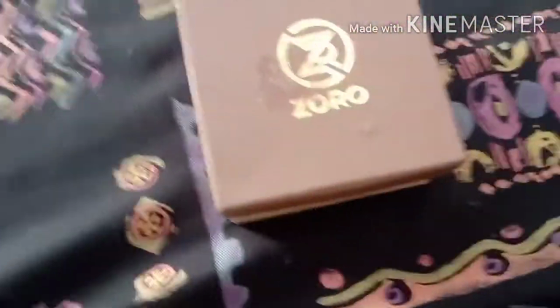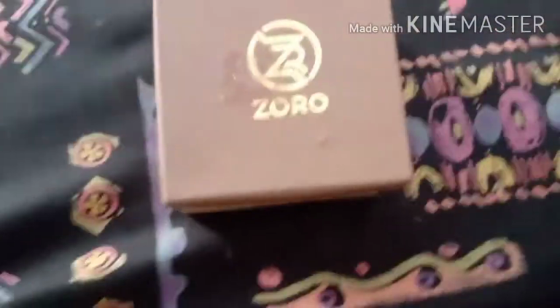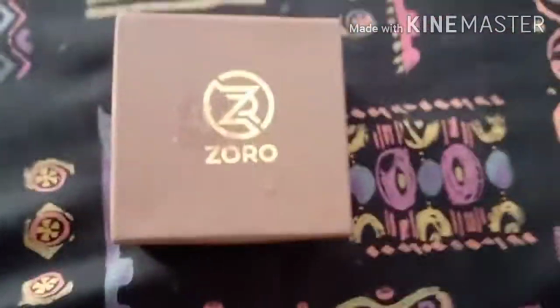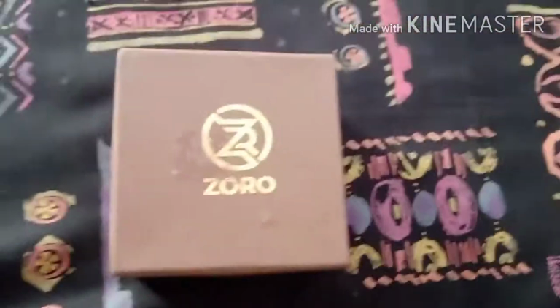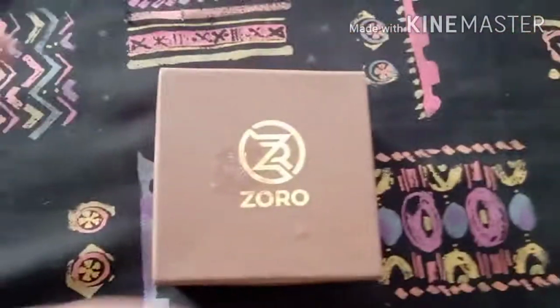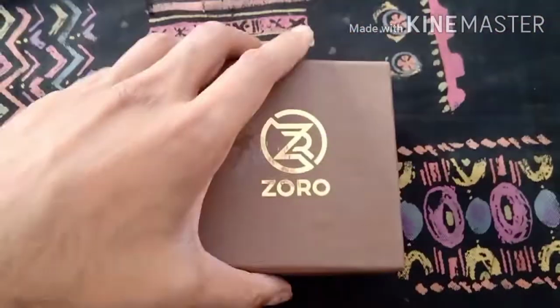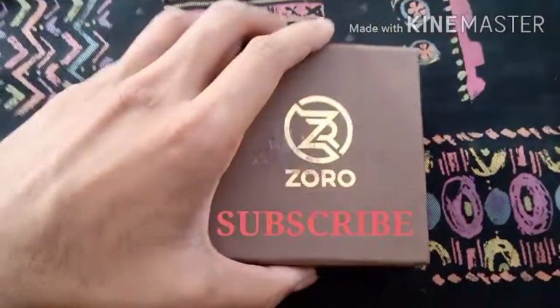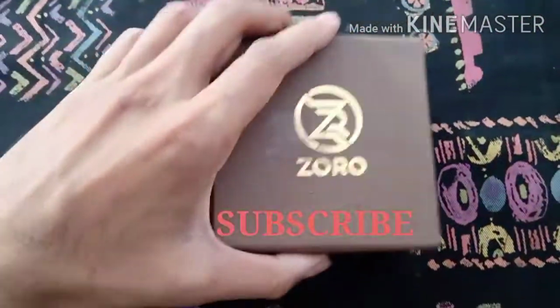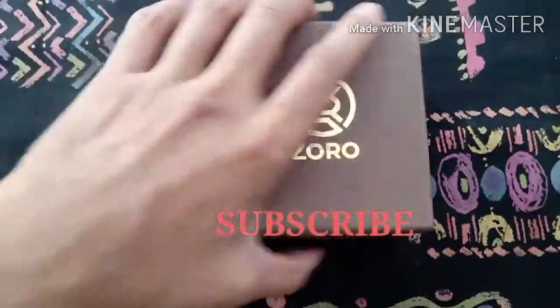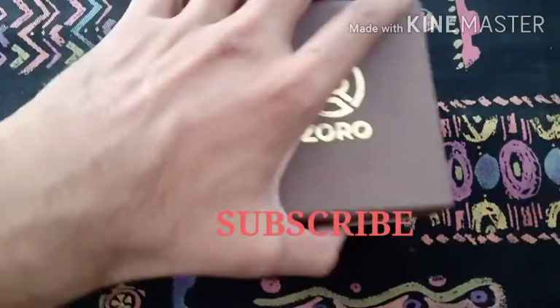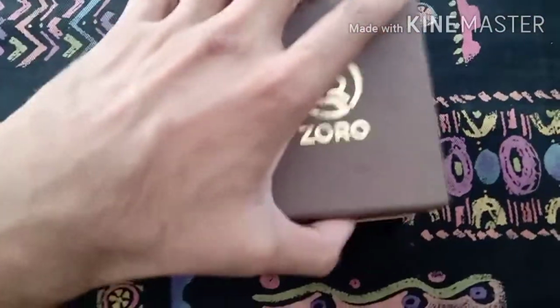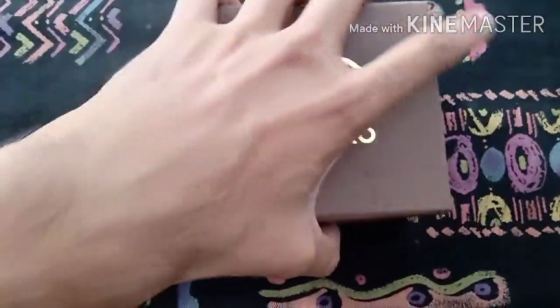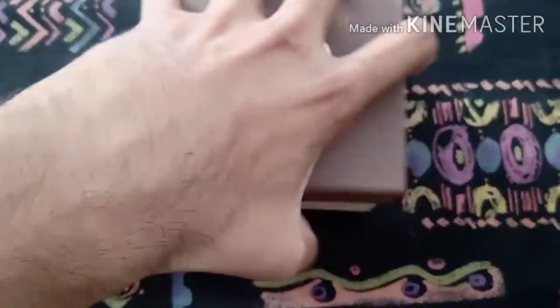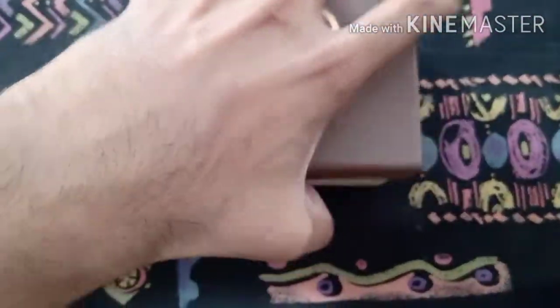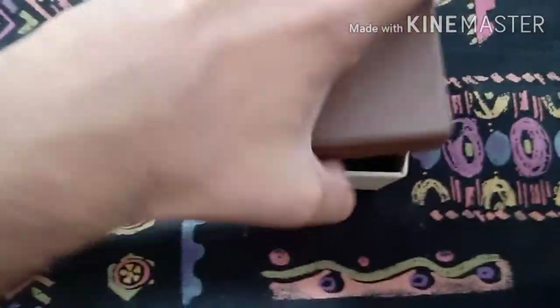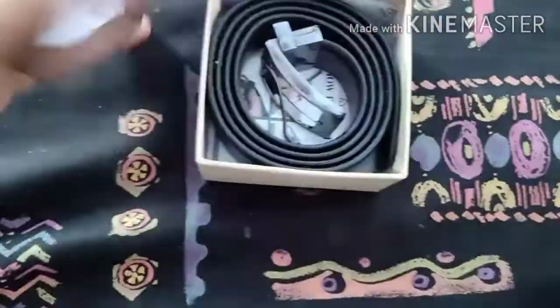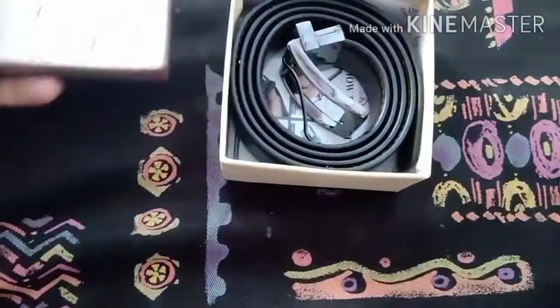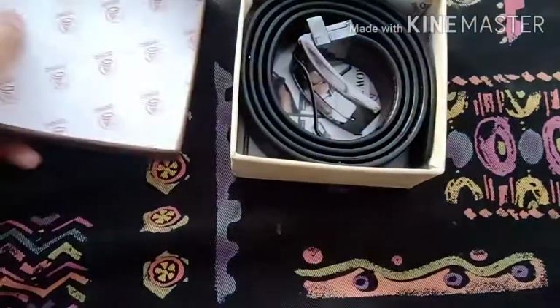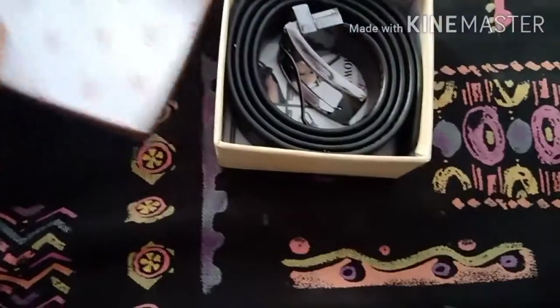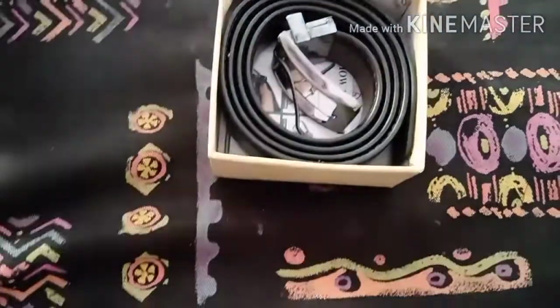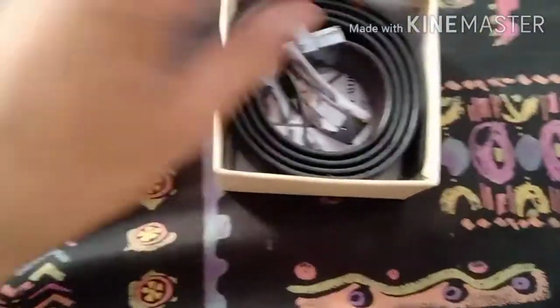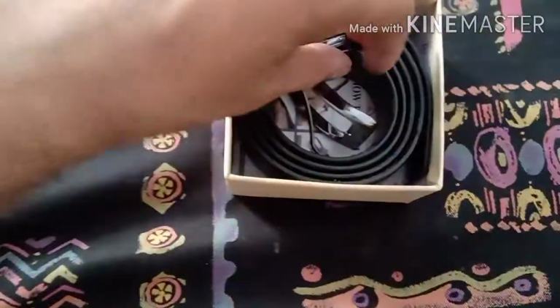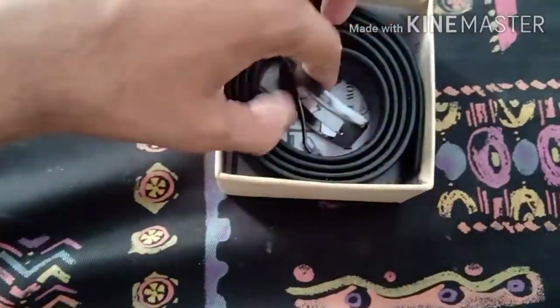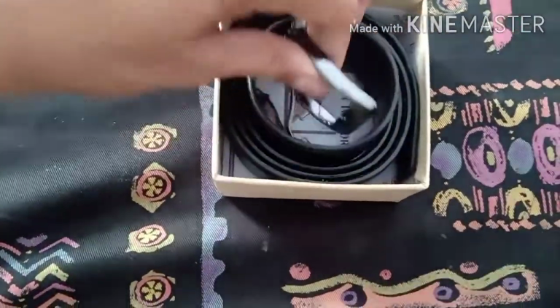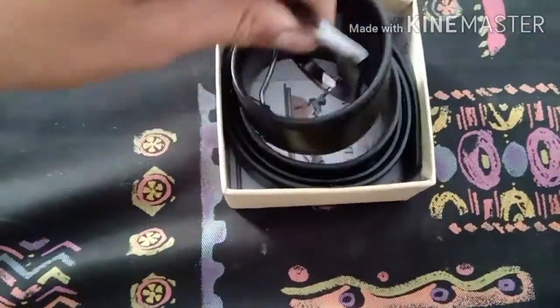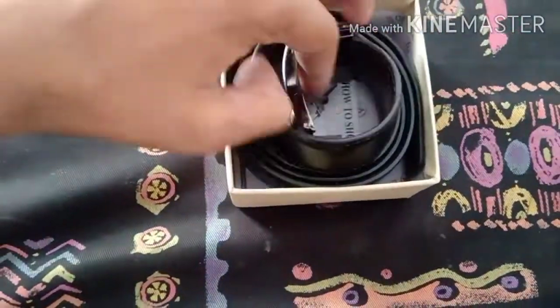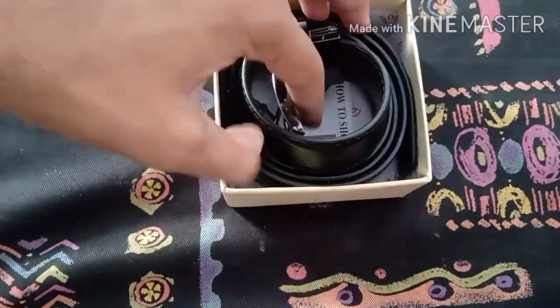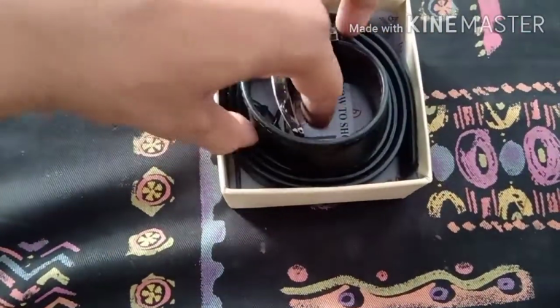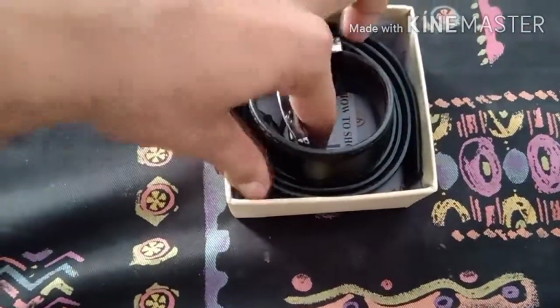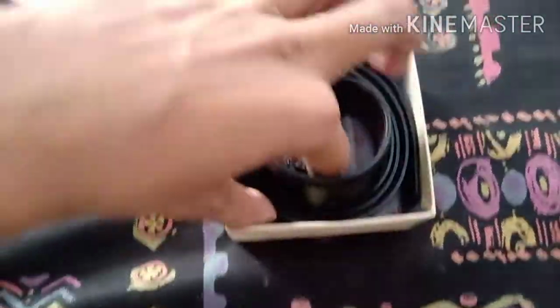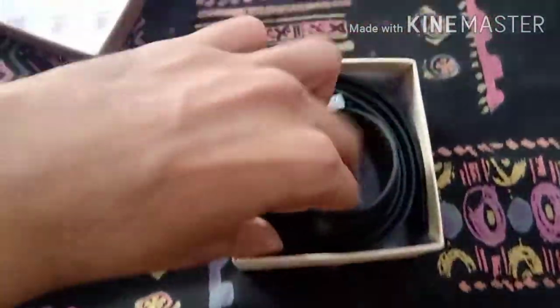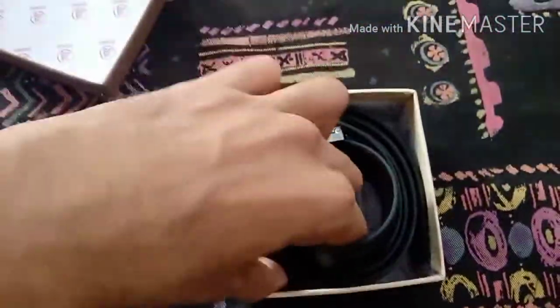Let's cut it, and then we'll use the Zoro belt. That's how you use the Zoro belt. You can also cut the Zoro belt — you can cut it off, you can cut below, and add some sort of little dots so you can cut this out.